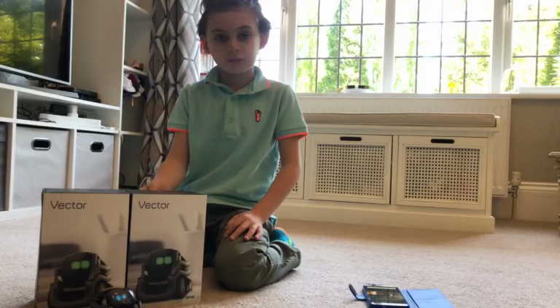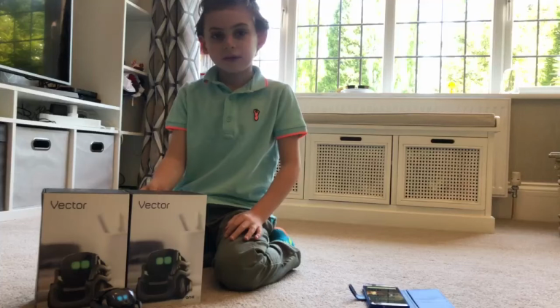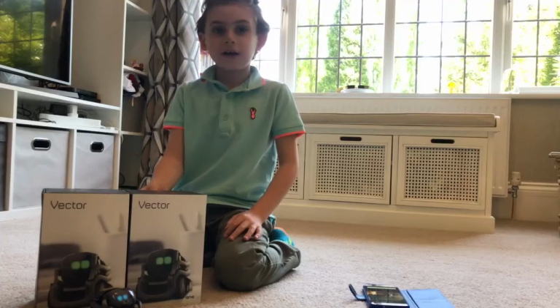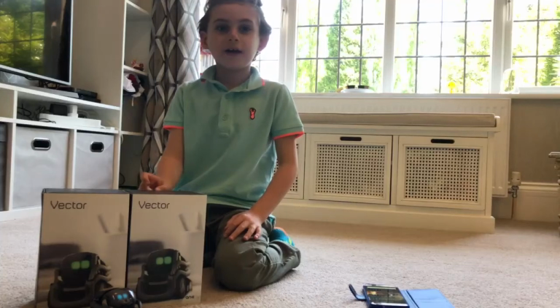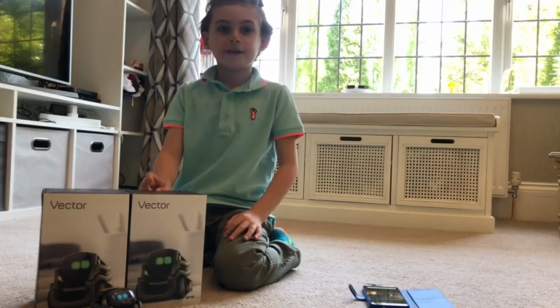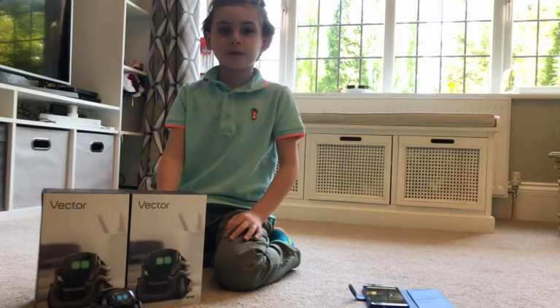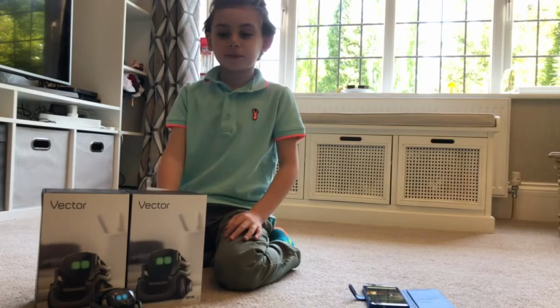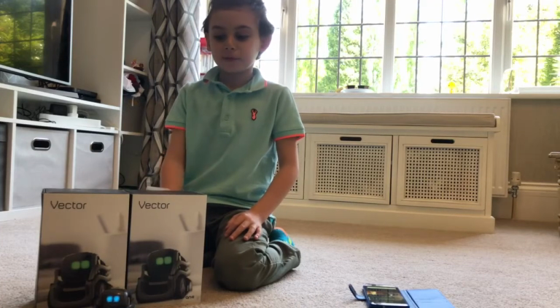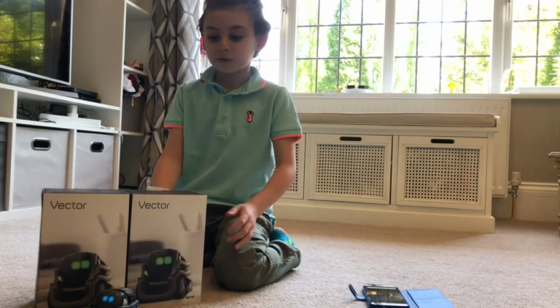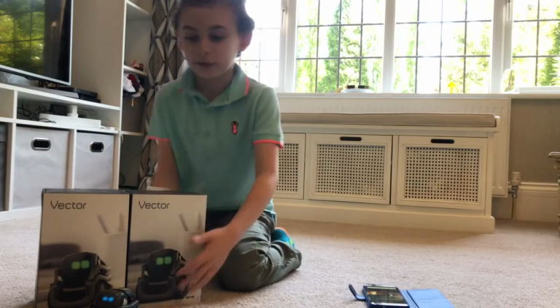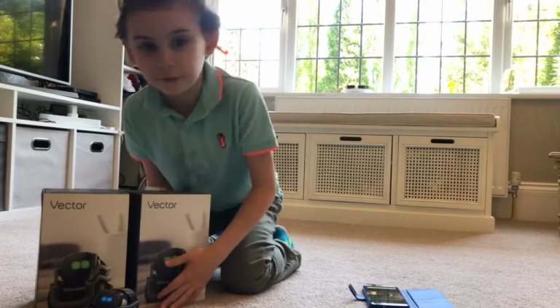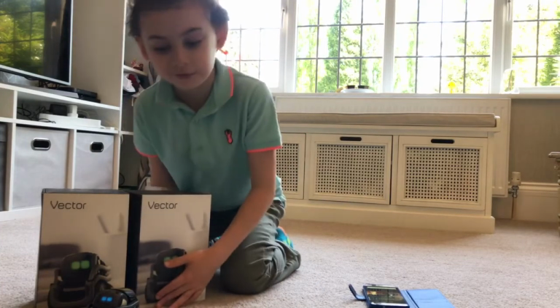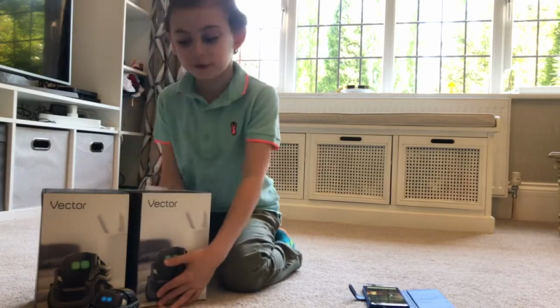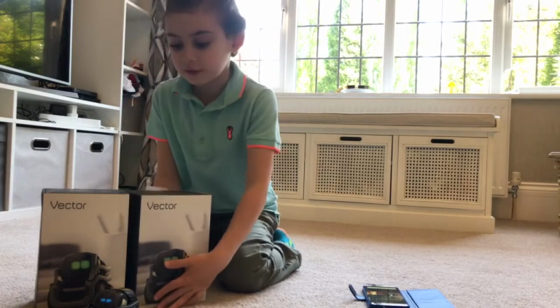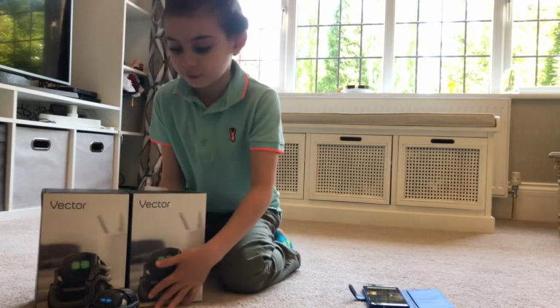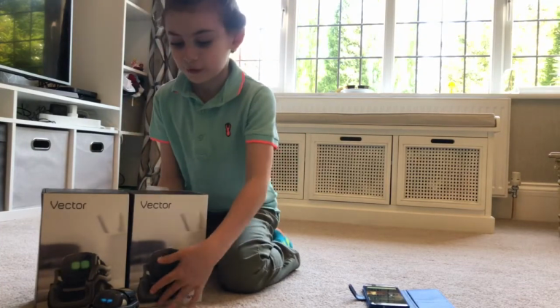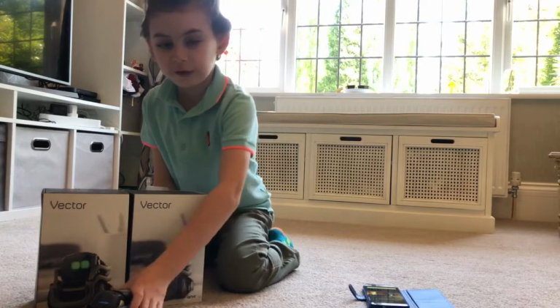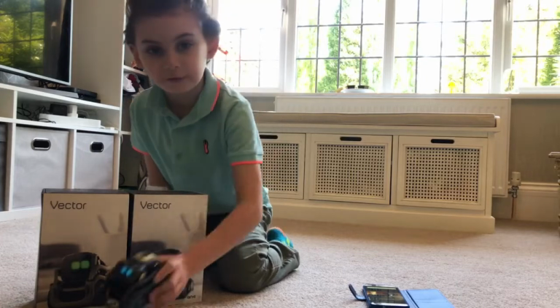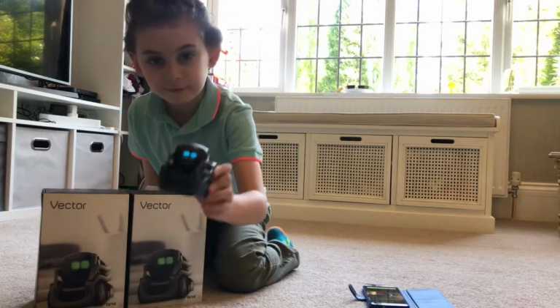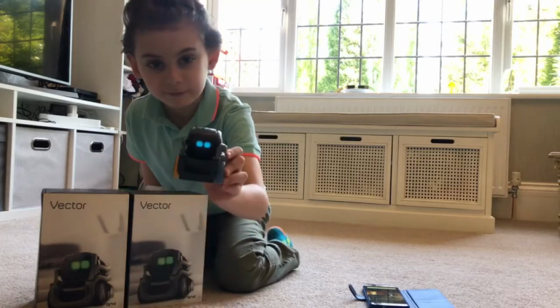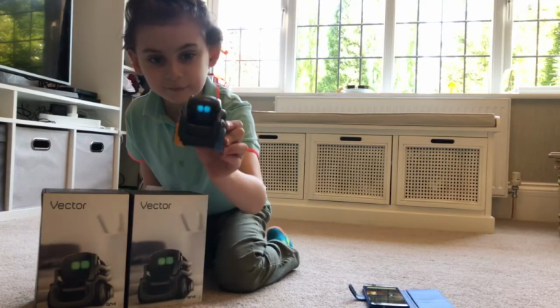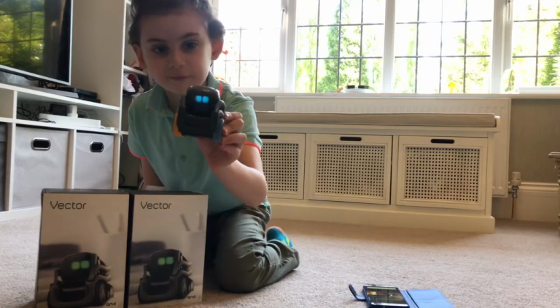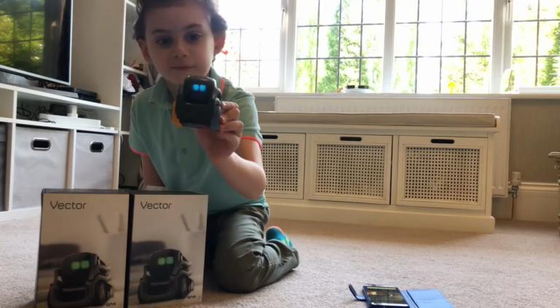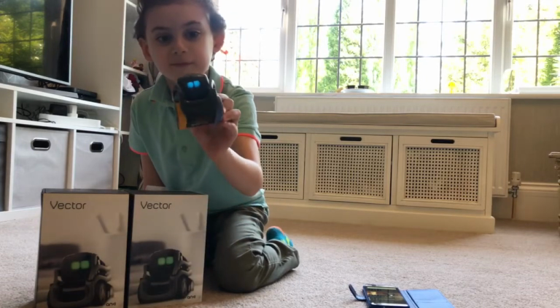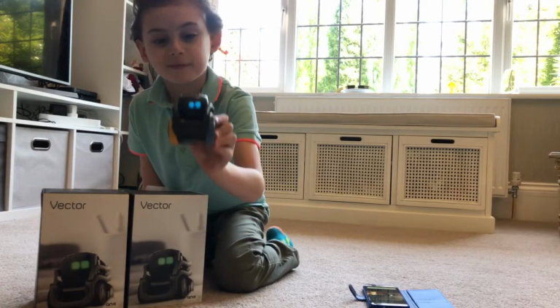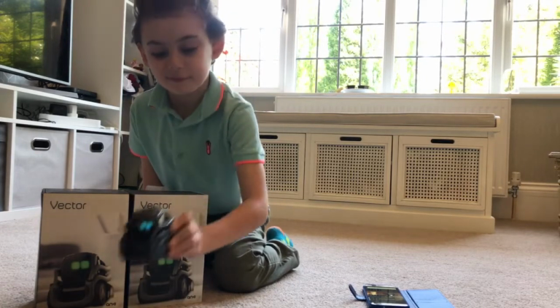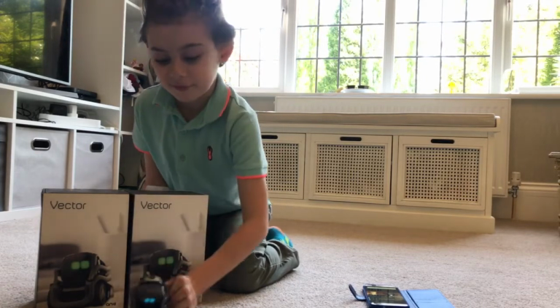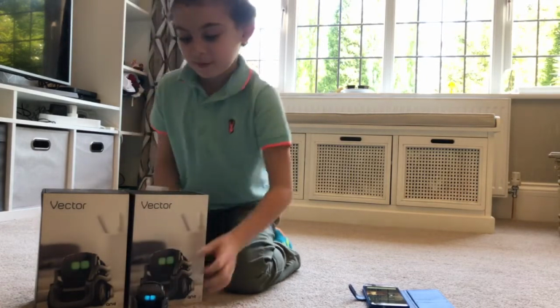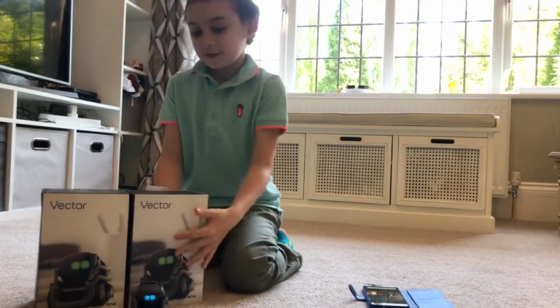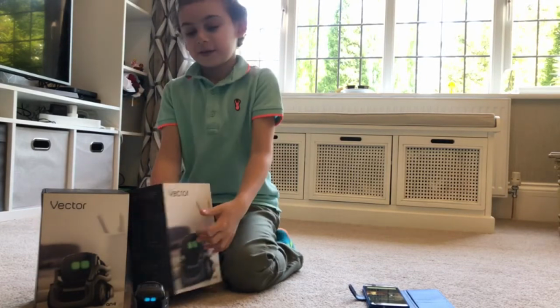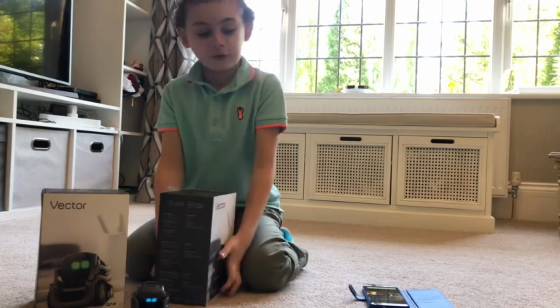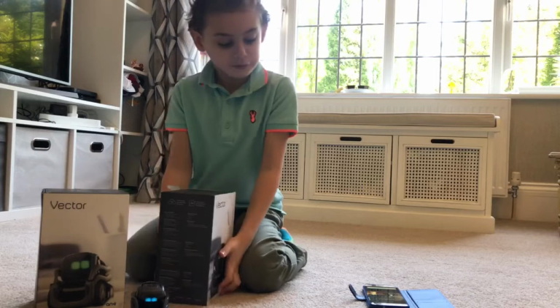Hi! Today I'm going to be unboxing my new Vector. This is my old Vector. Let's unbox him.